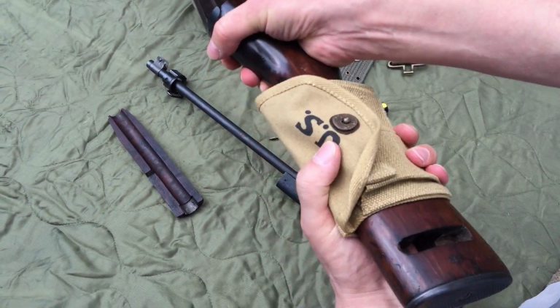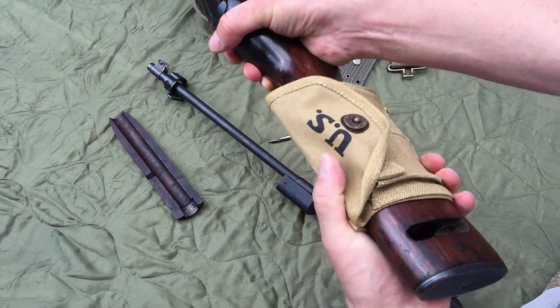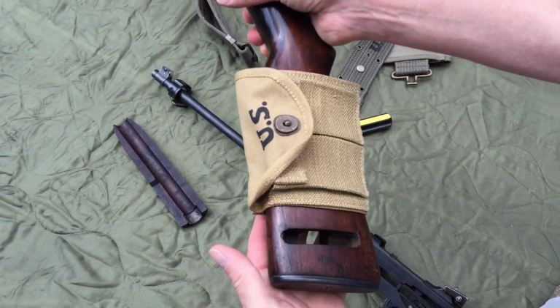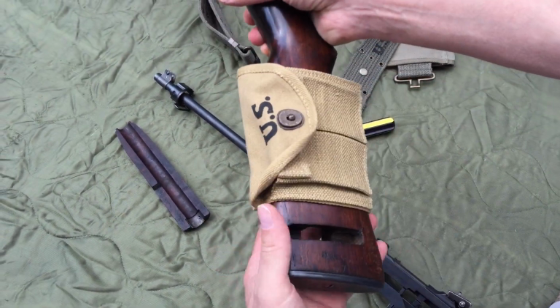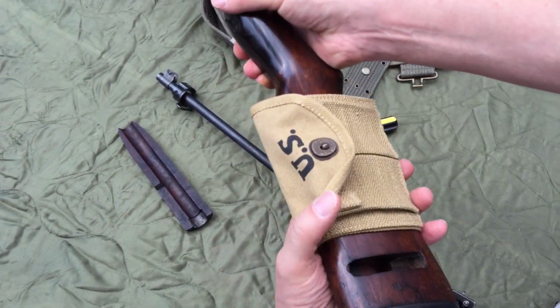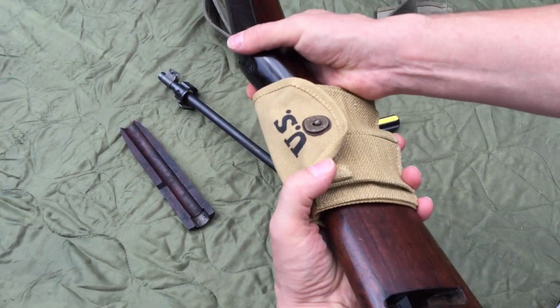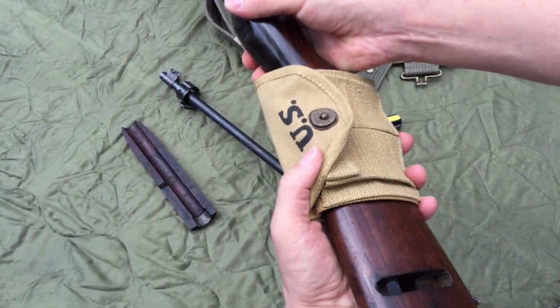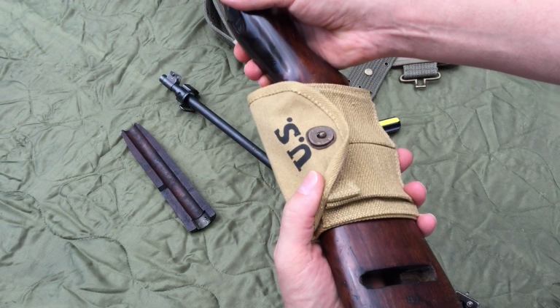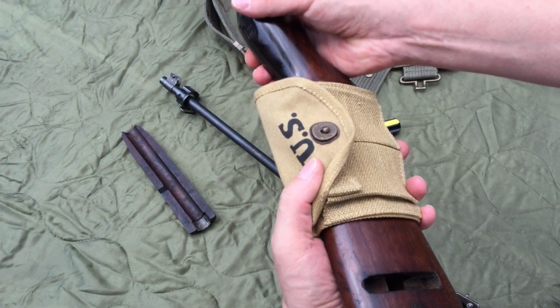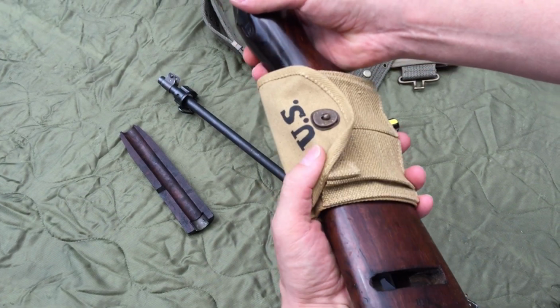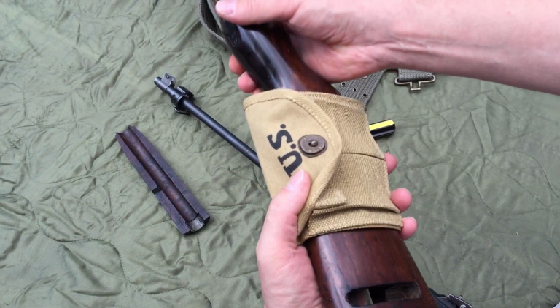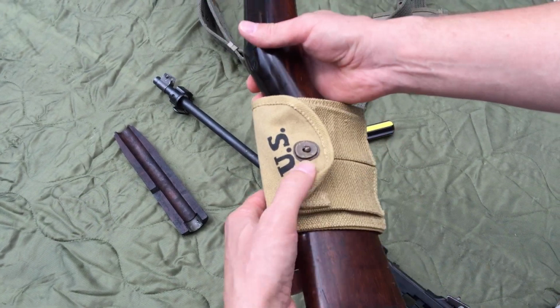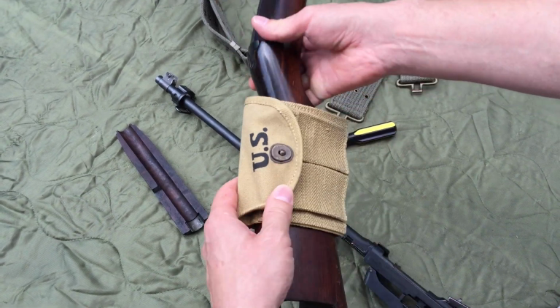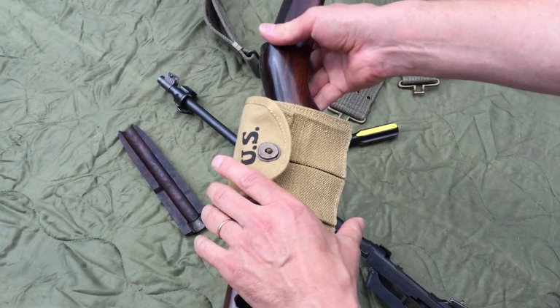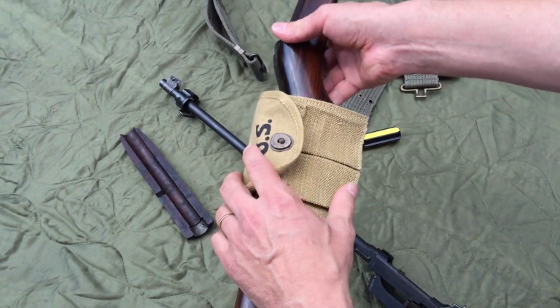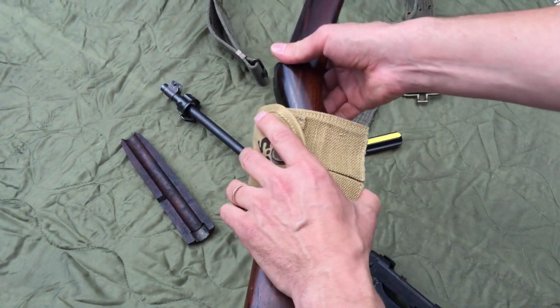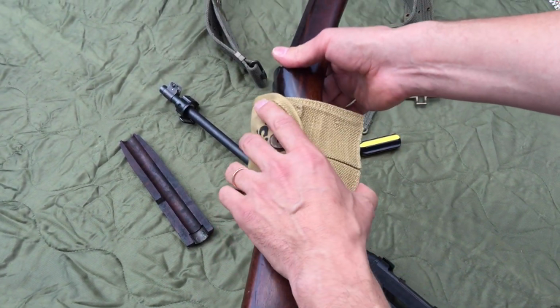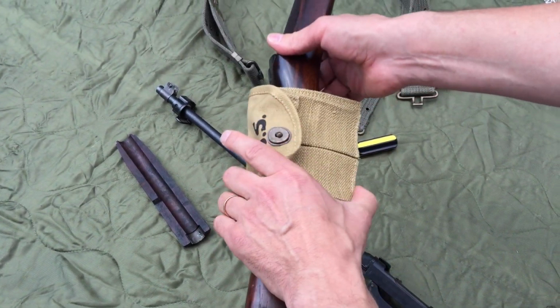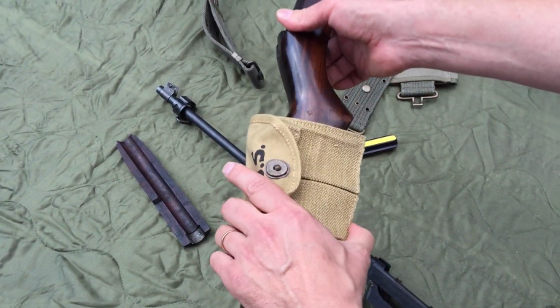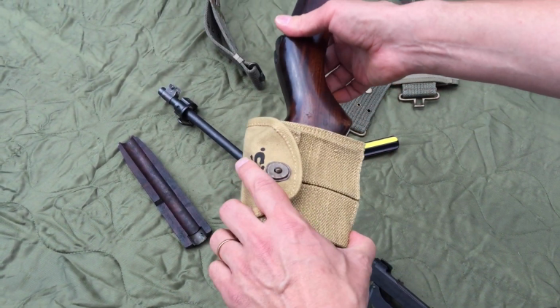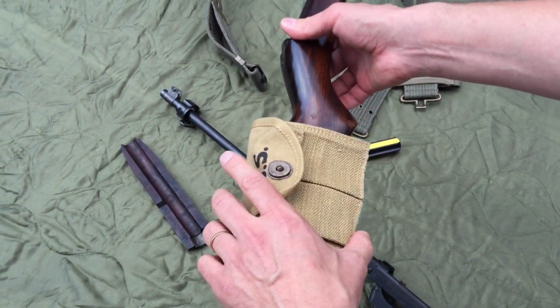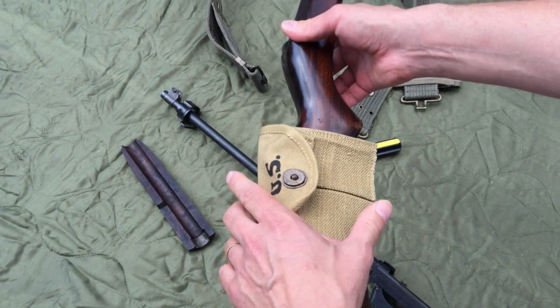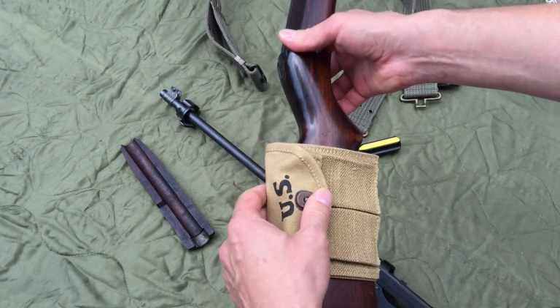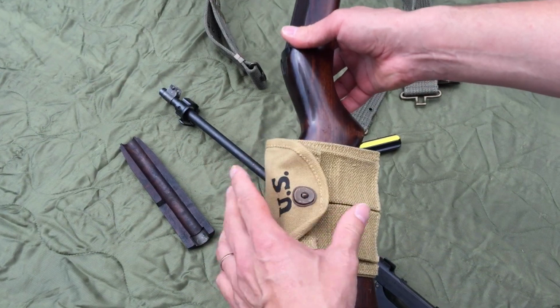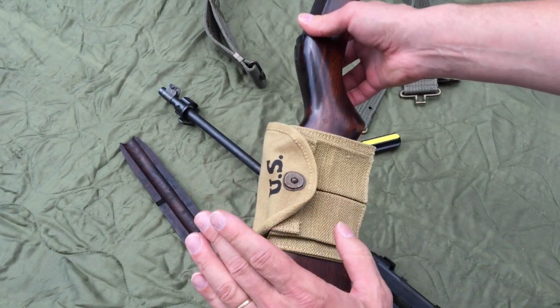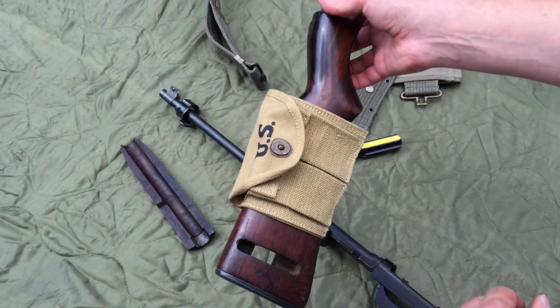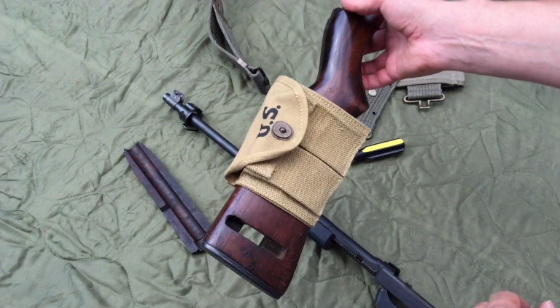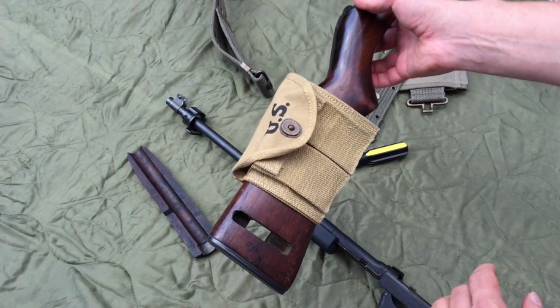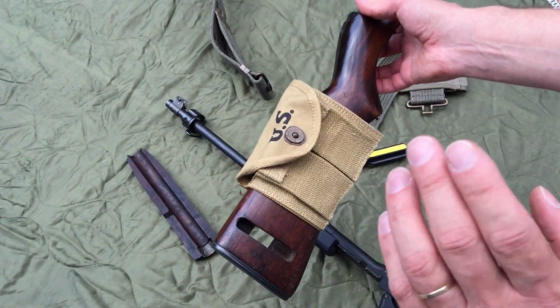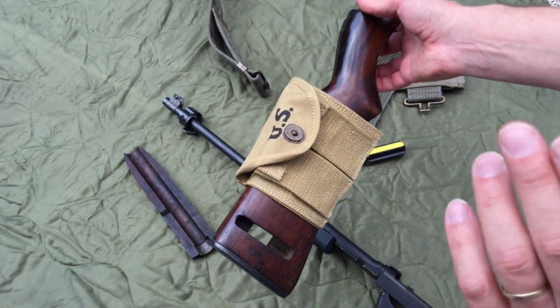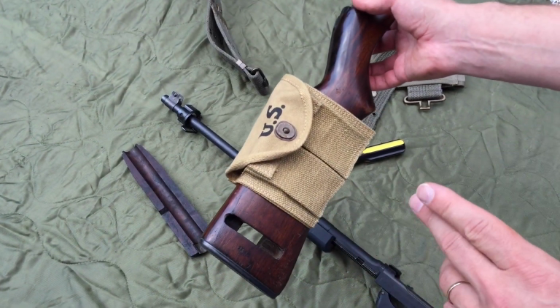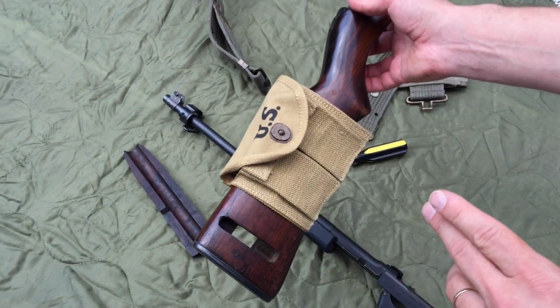Then you slide it back and forth — see, now it's tight right here. You slide it back and forth however you want it to fit. The more forward, the looser; the more back, the tighter it's going to be. And it's not a perfect fit, but it's an original fit.